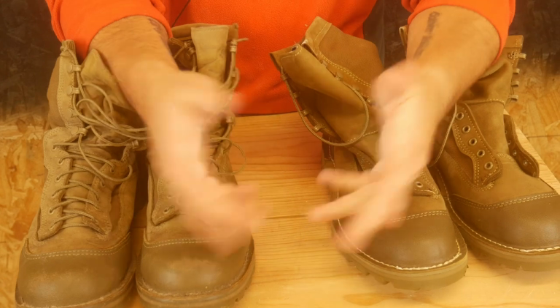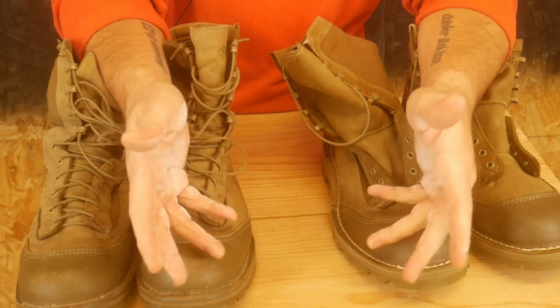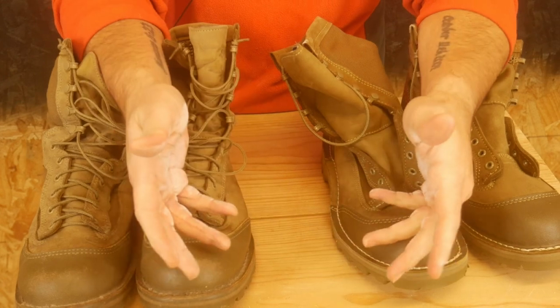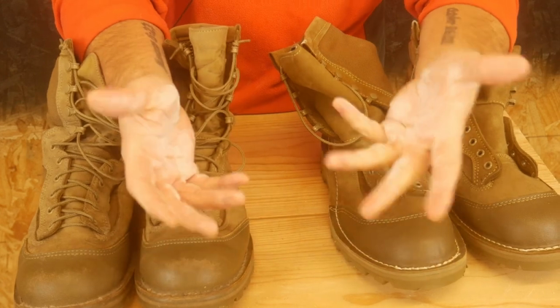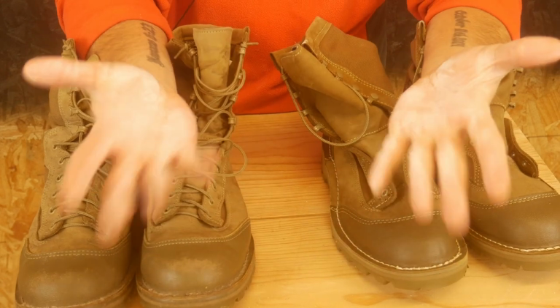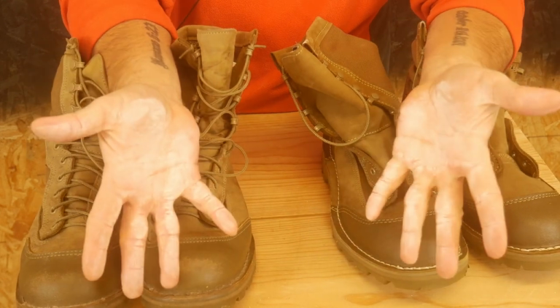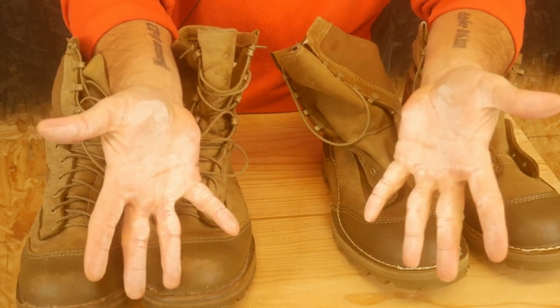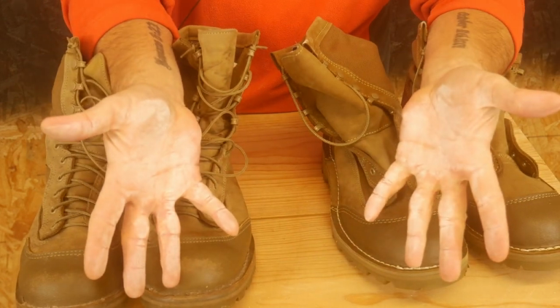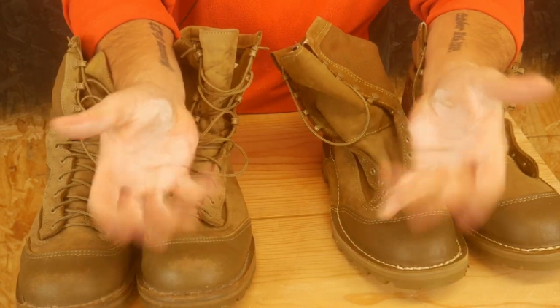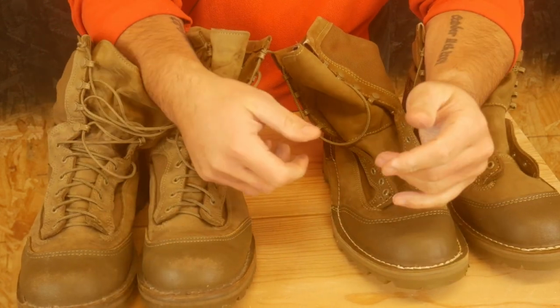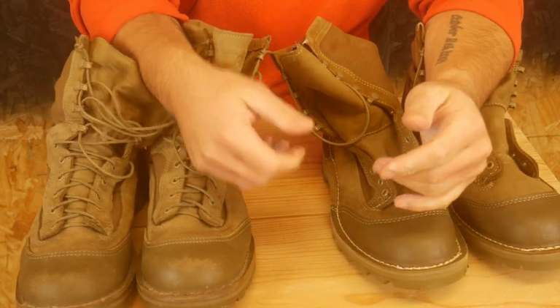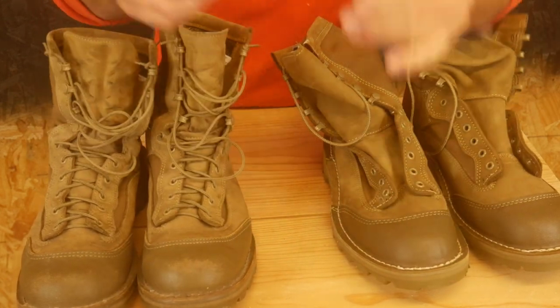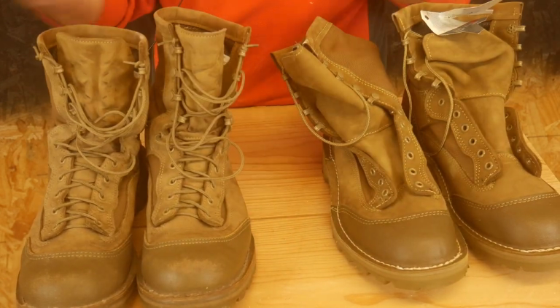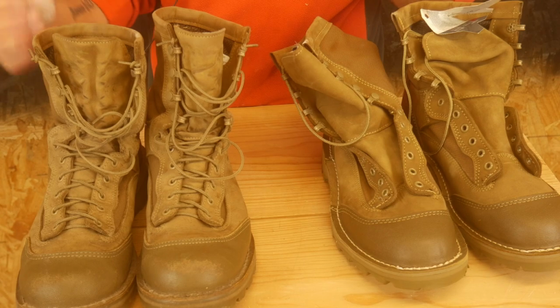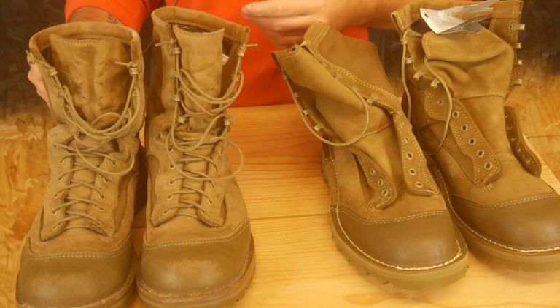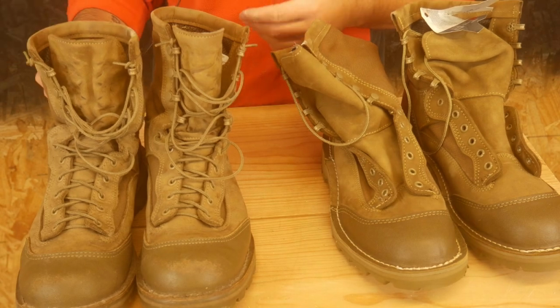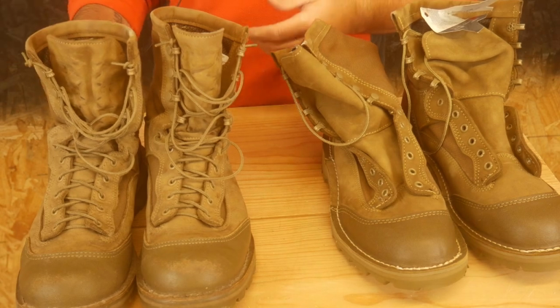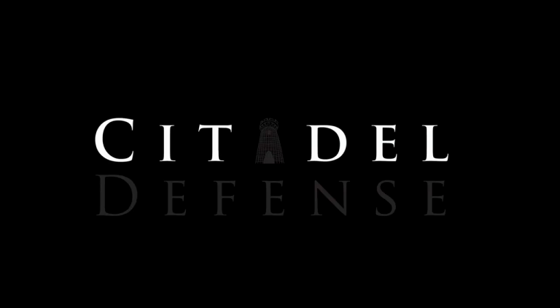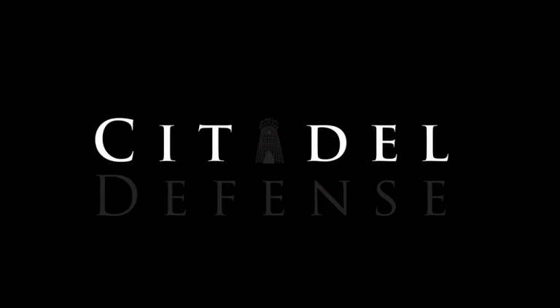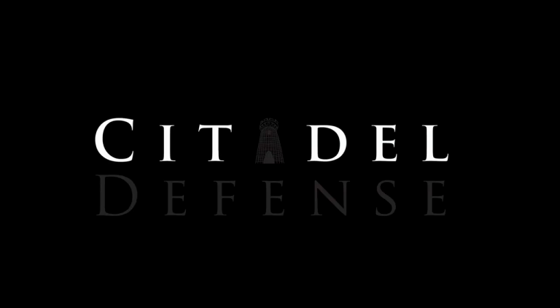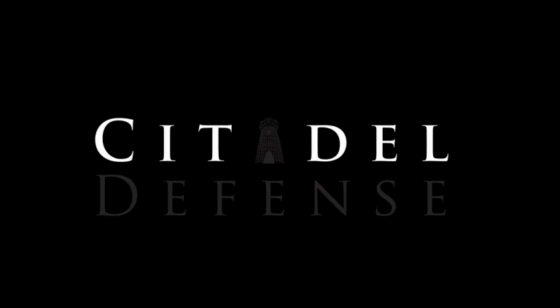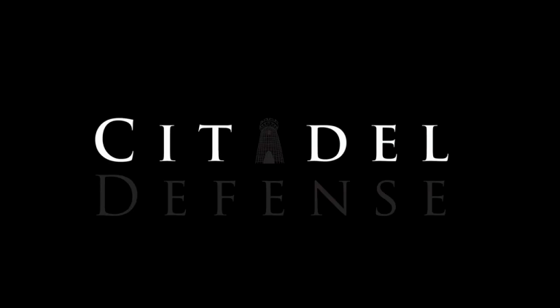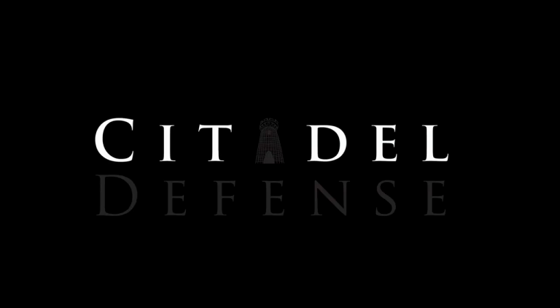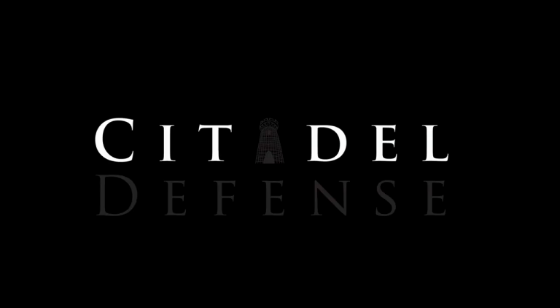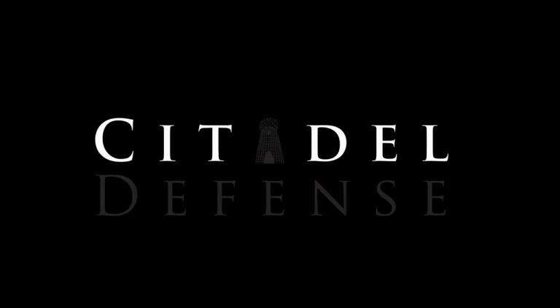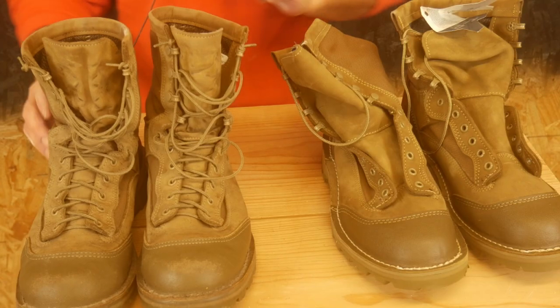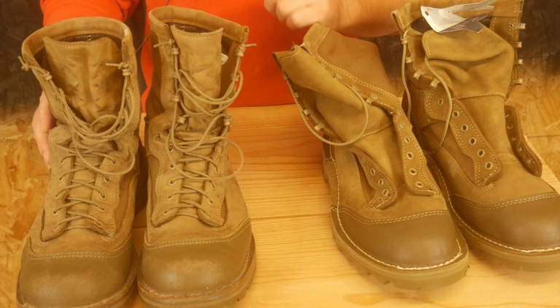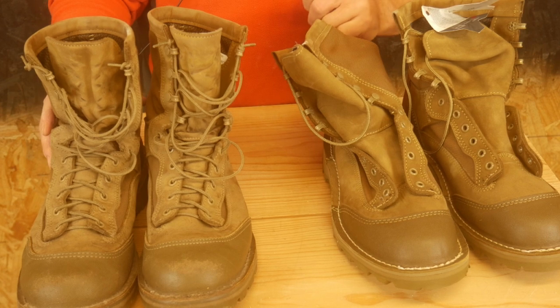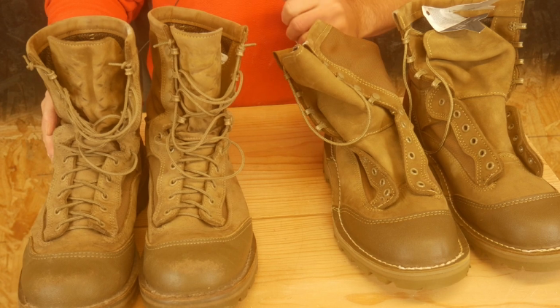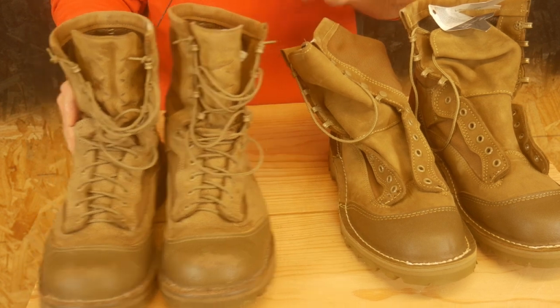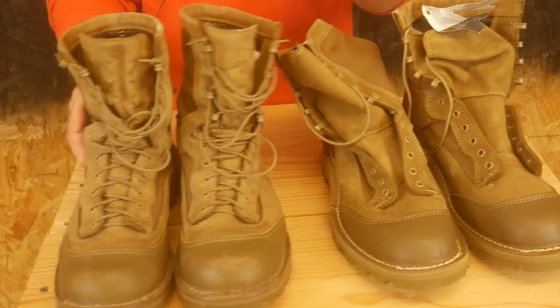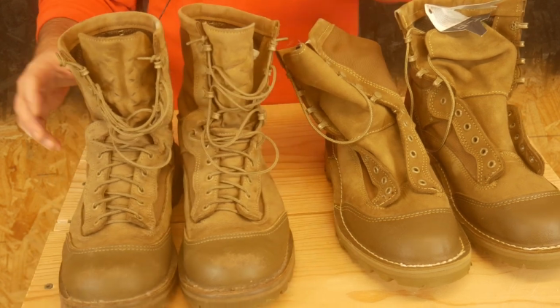If you're ever watching one of these videos and you're like, why are Dylan's hands covered in chalk sometimes? It's because I'm in the middle of a lift out here. Hey everyone, Dylan Schumacher, Citadel Defense.